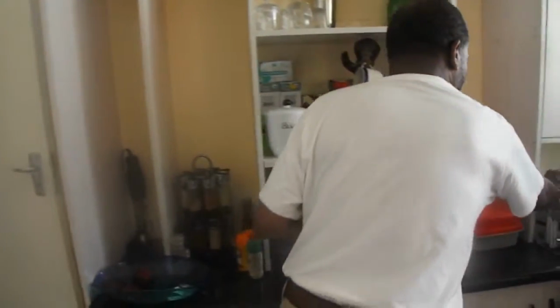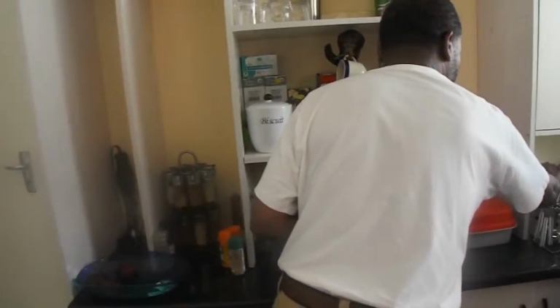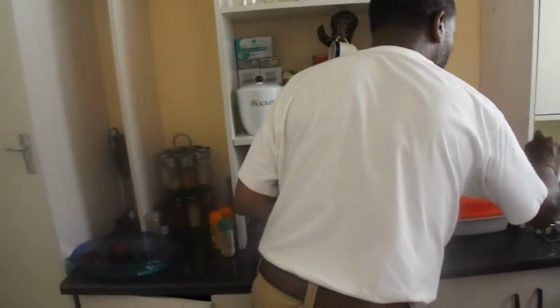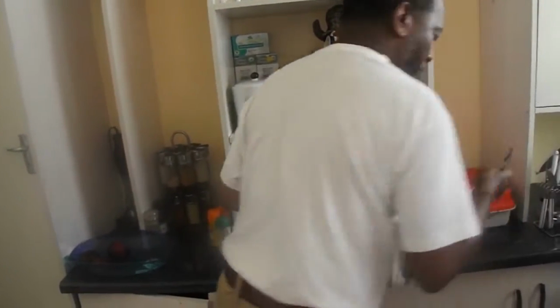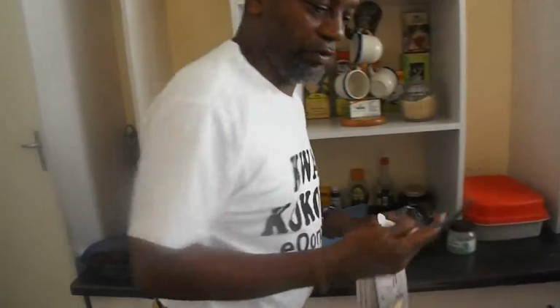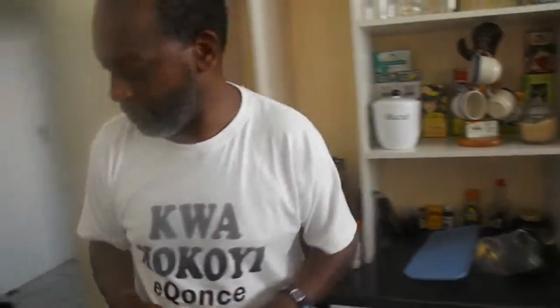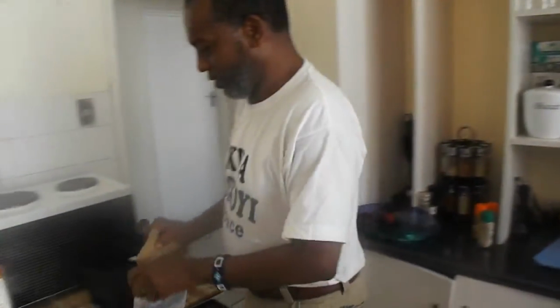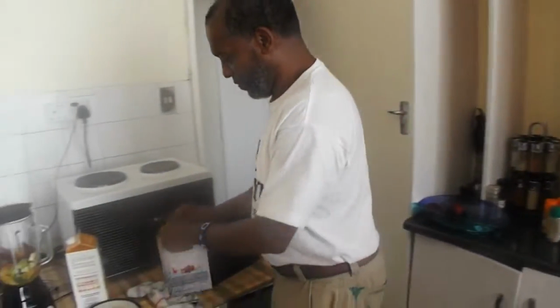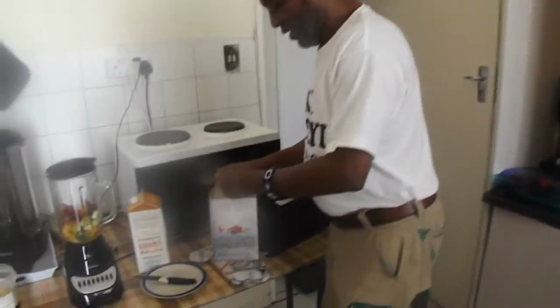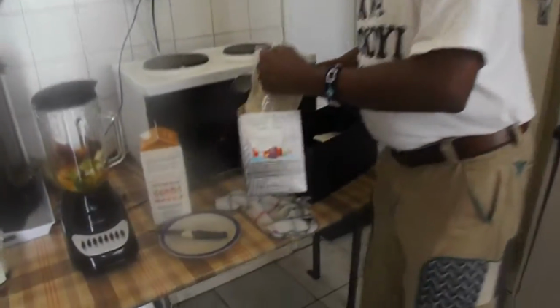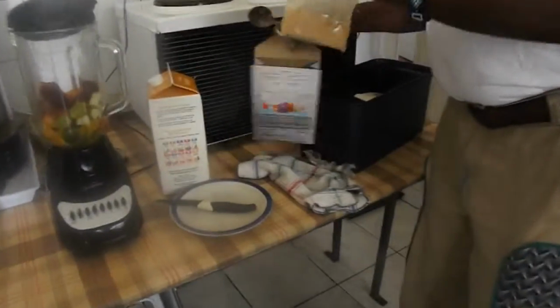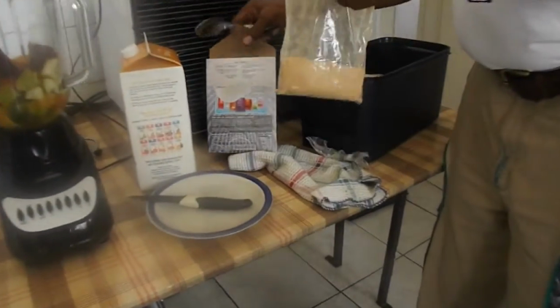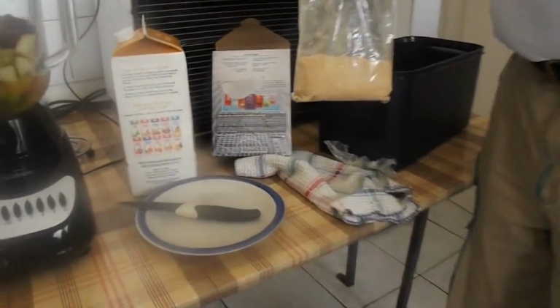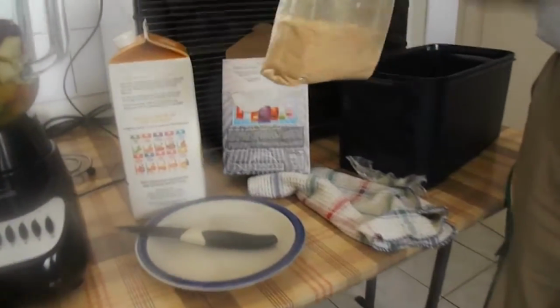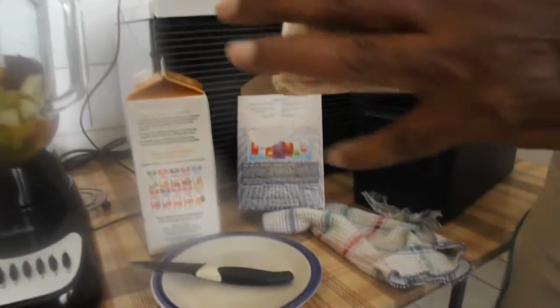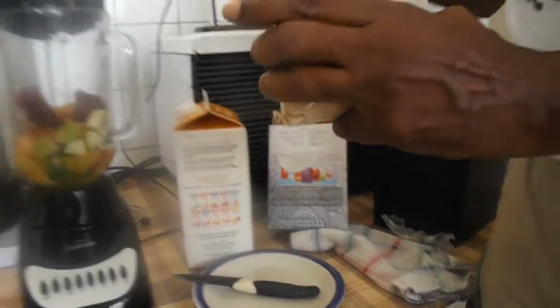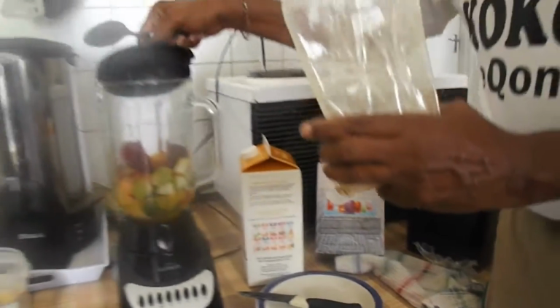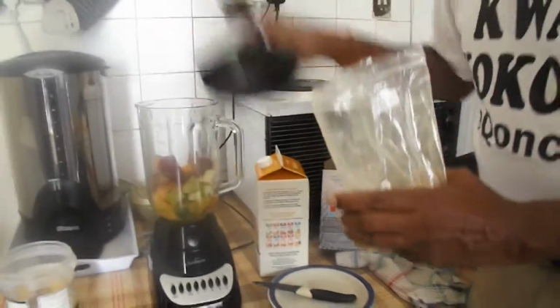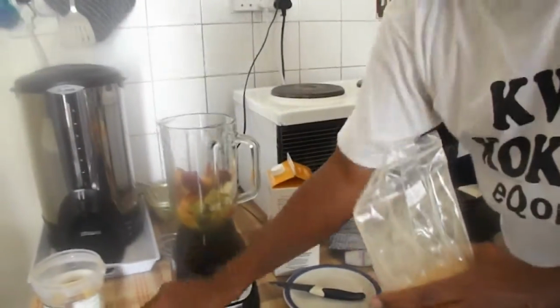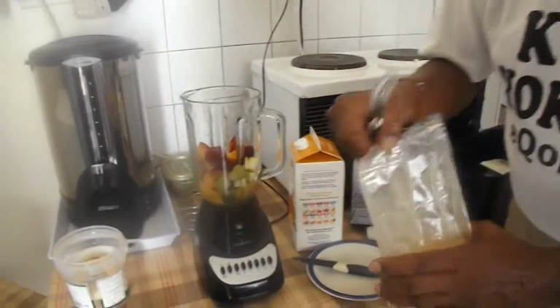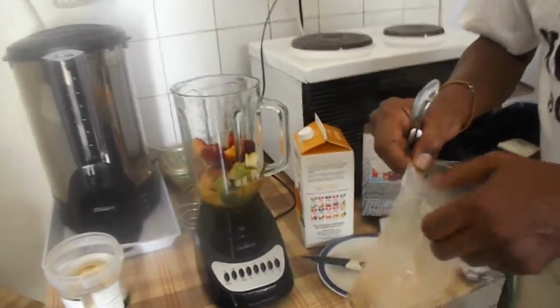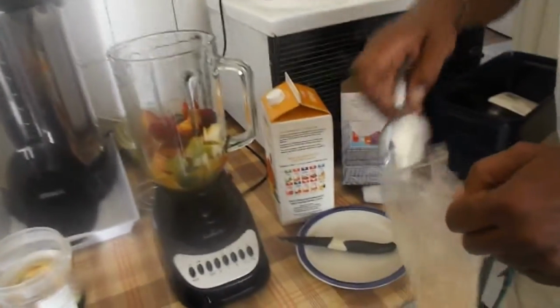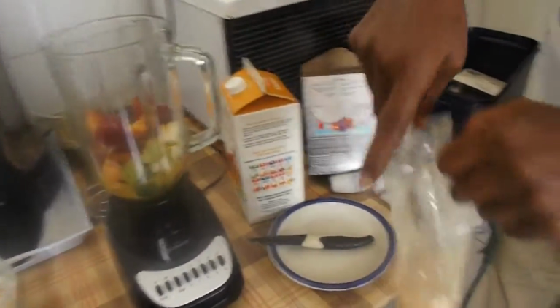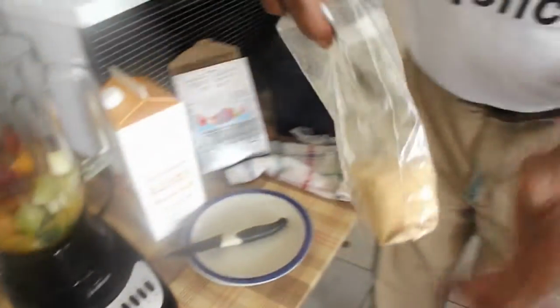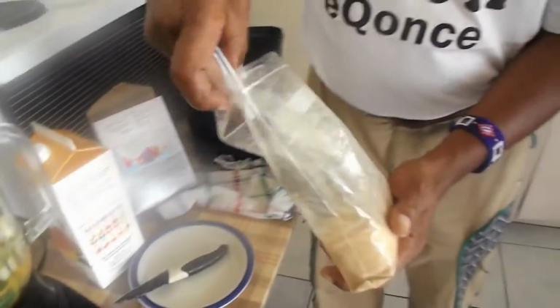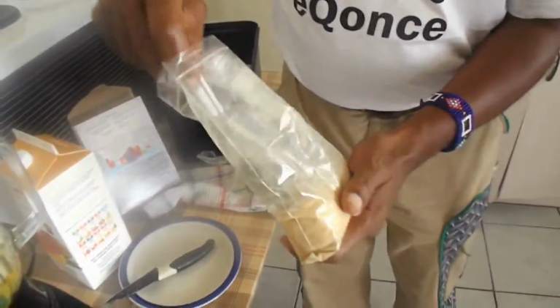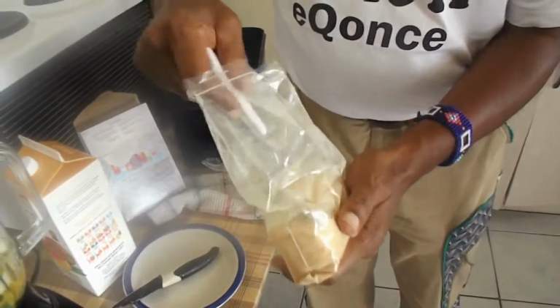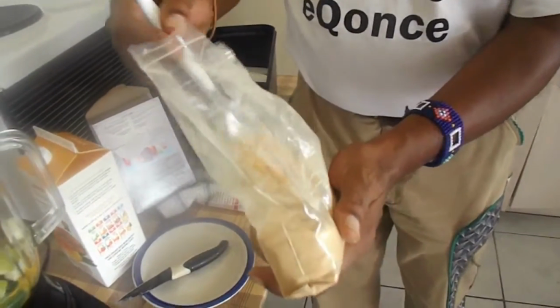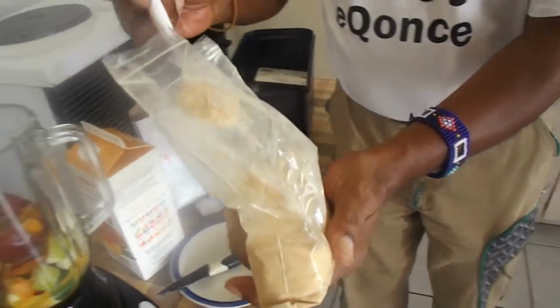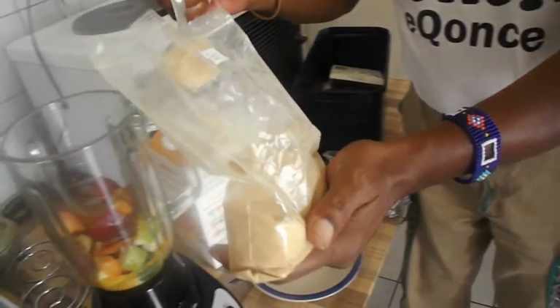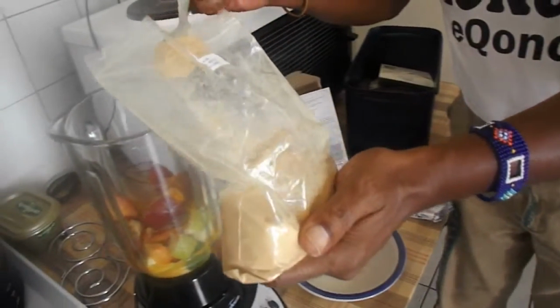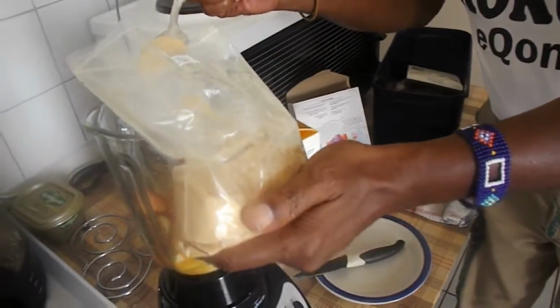So I take the big spoon — sorry for my fingers here — then I just go in like that, and I put a healthy dose of the chia meal right in there. Almost a tablespoon.